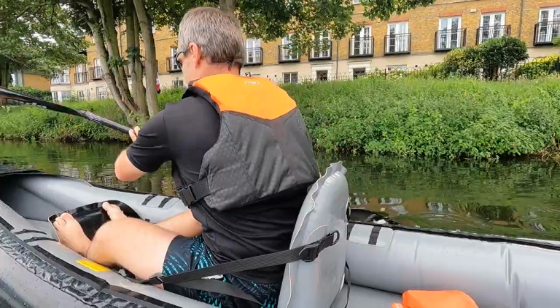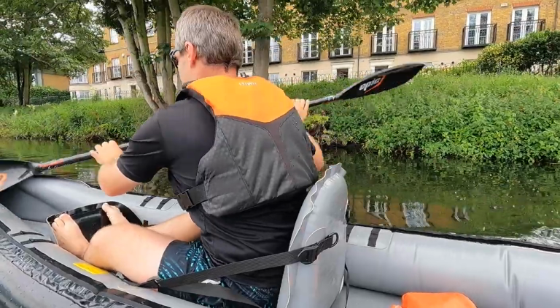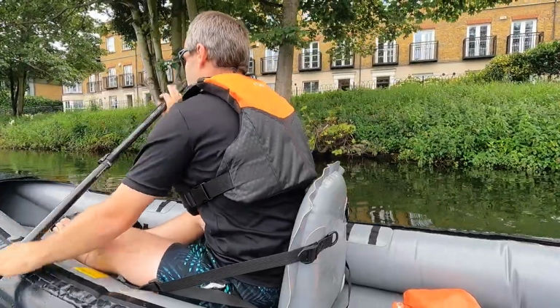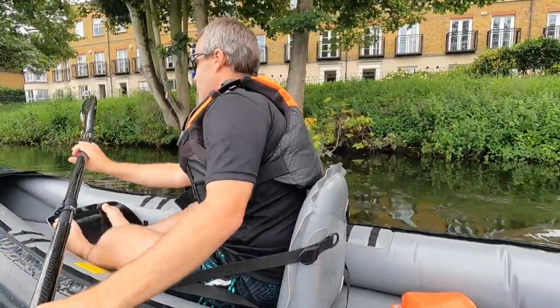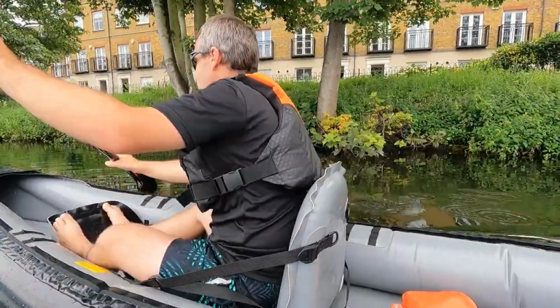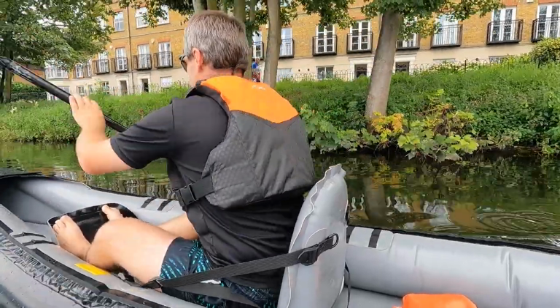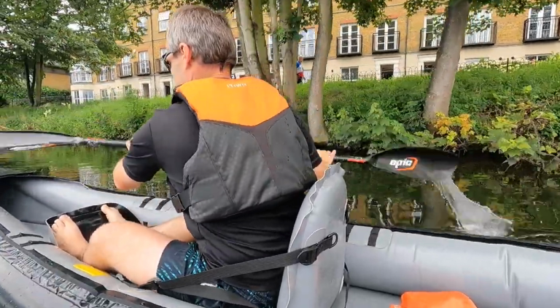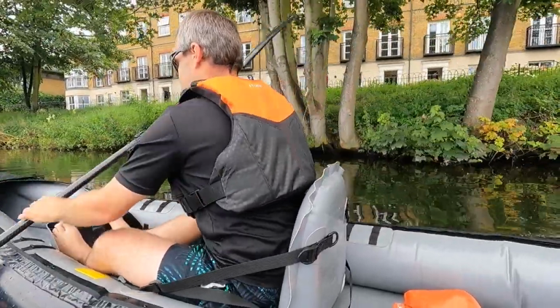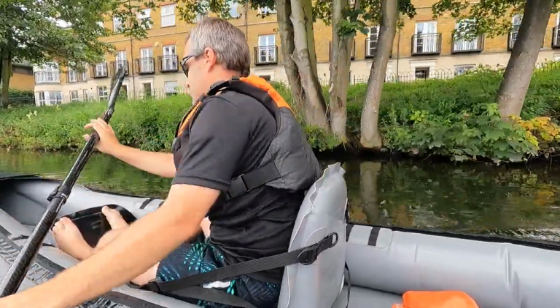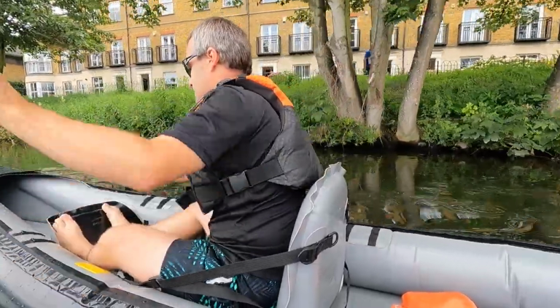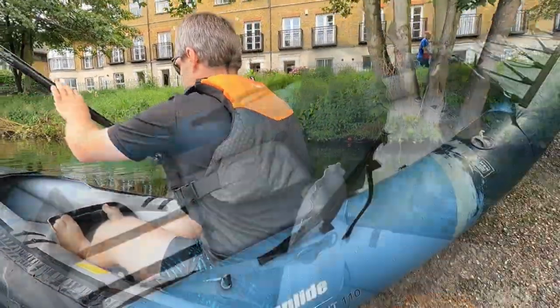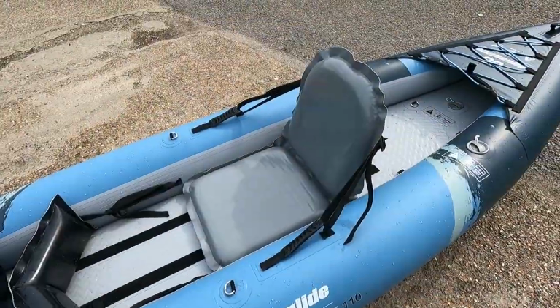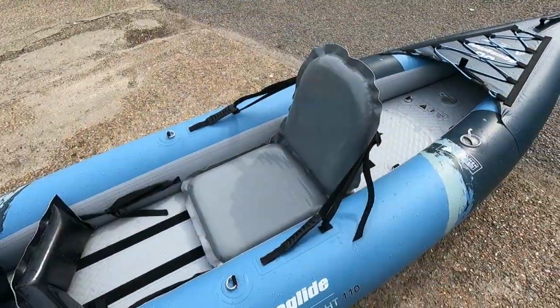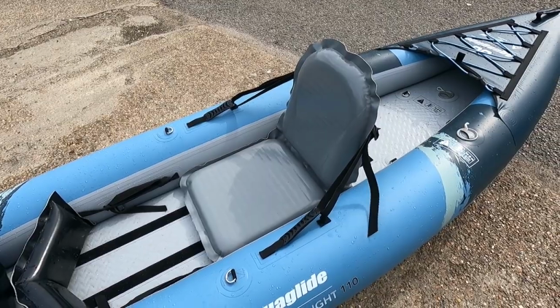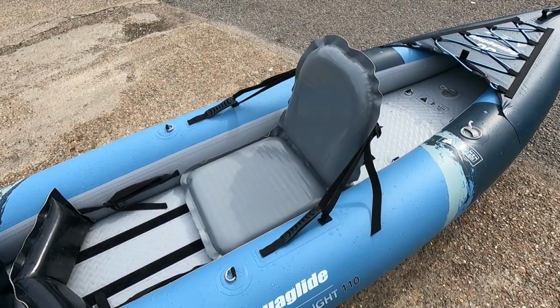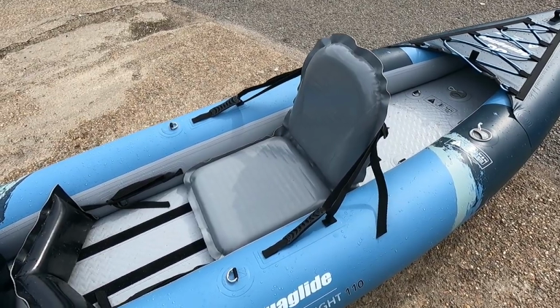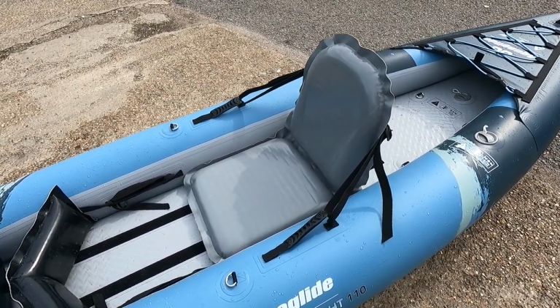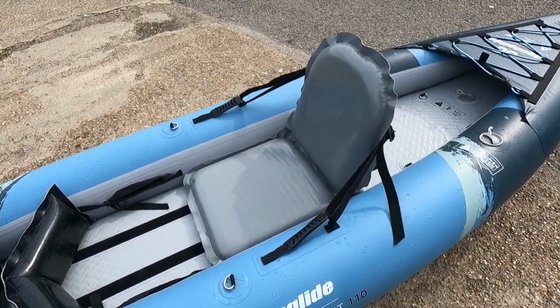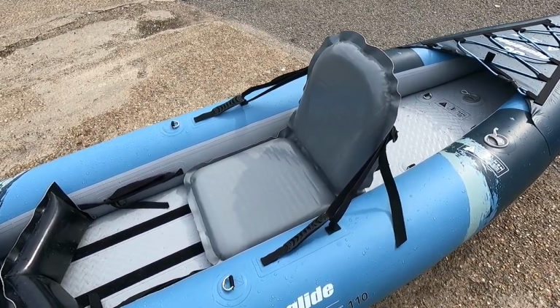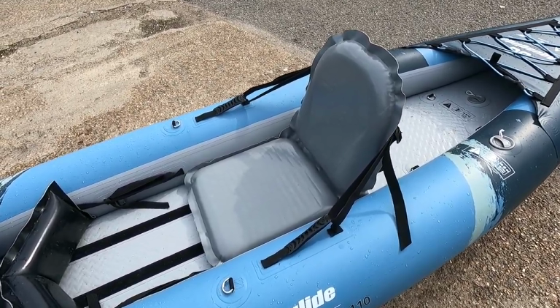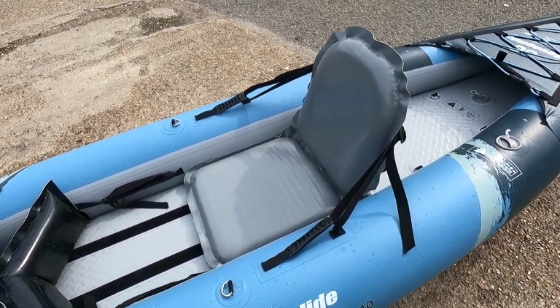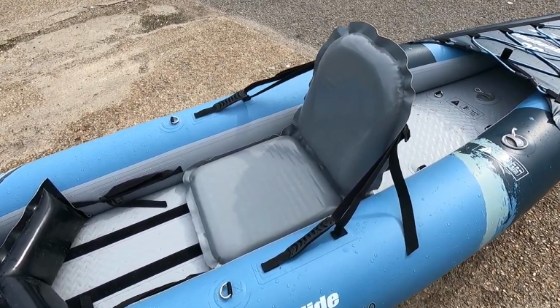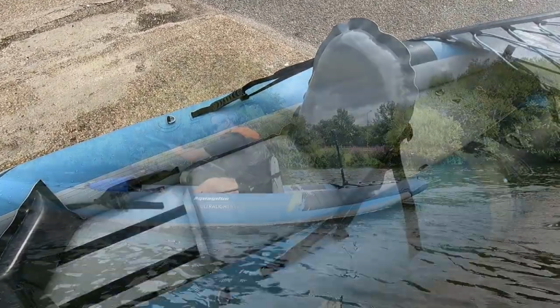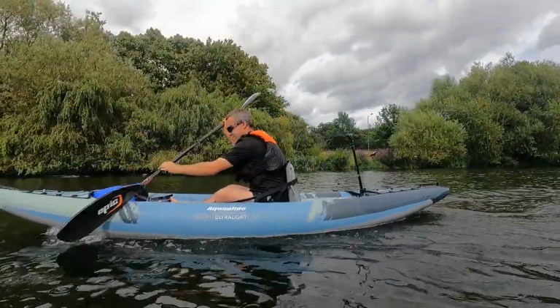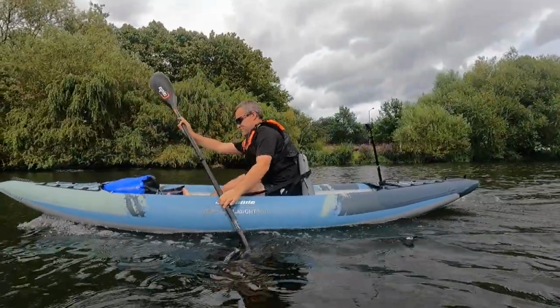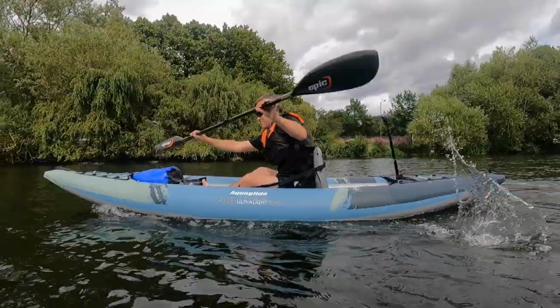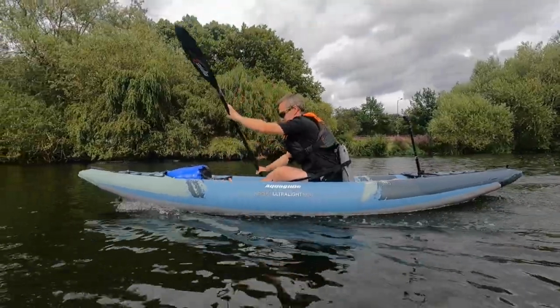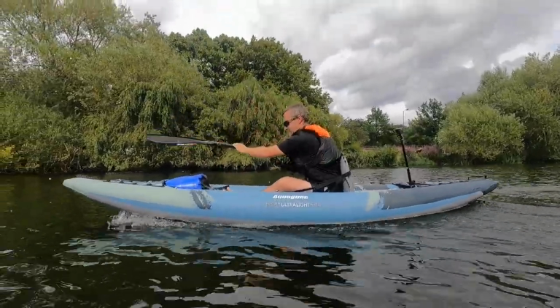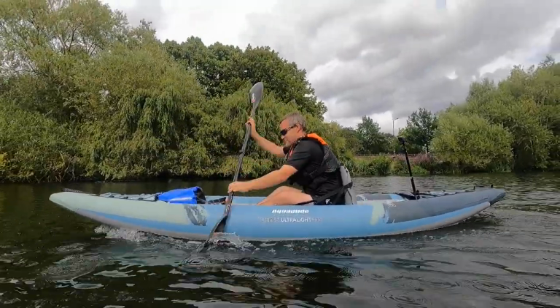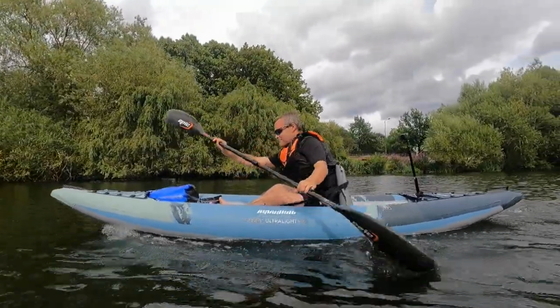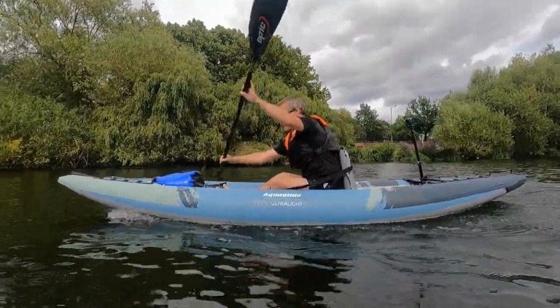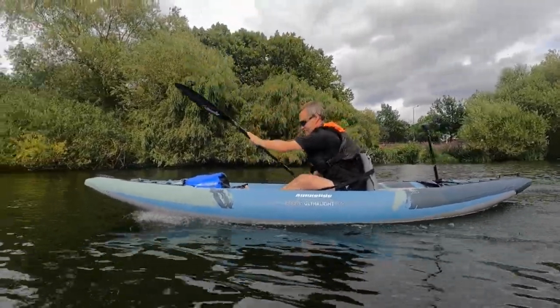Being a universal seat means you're not limited to Gumotex boats. You can also use it with third-party kayaks like this Aquaglide series. It pairs really nice with it.